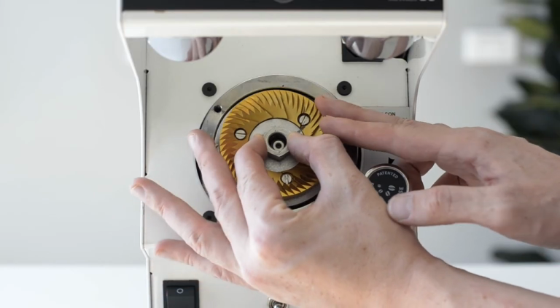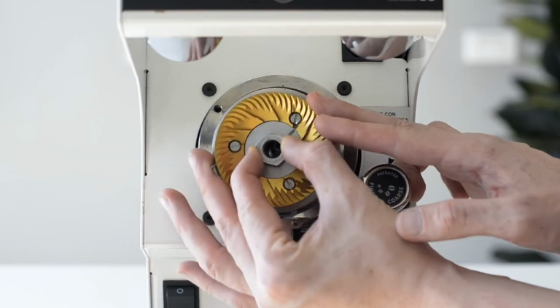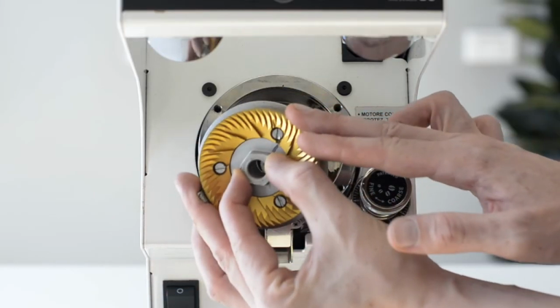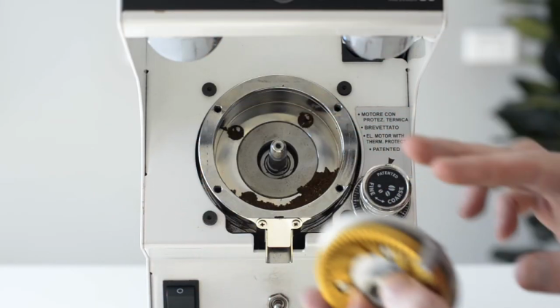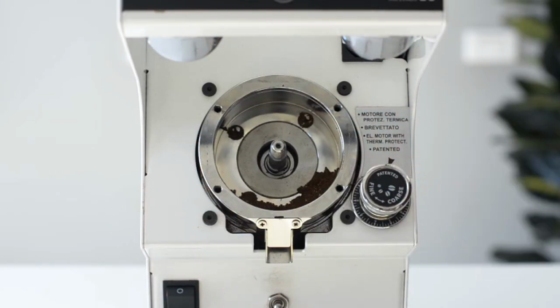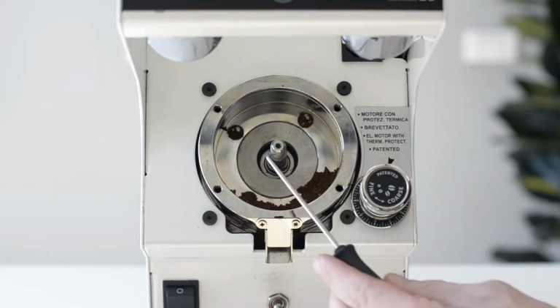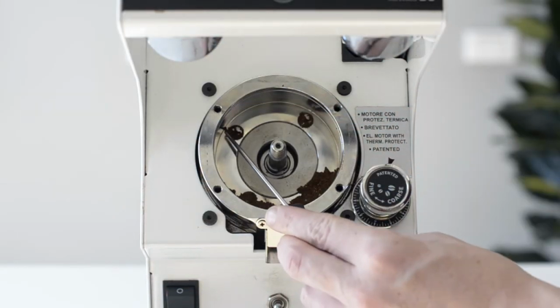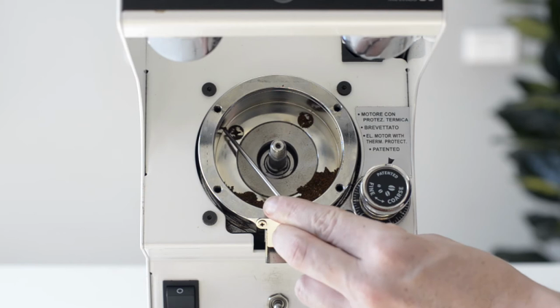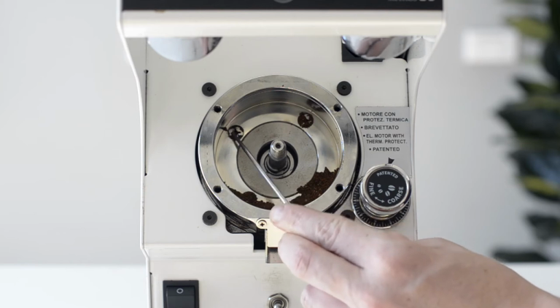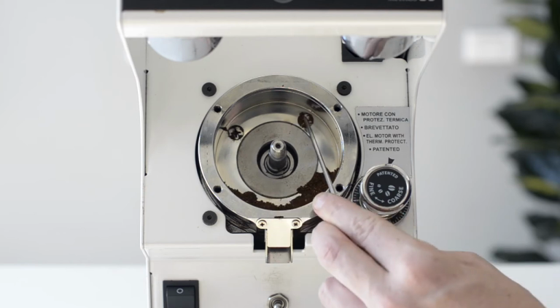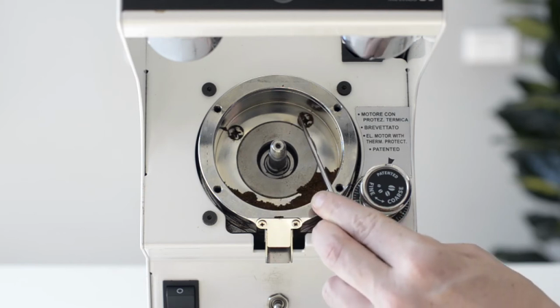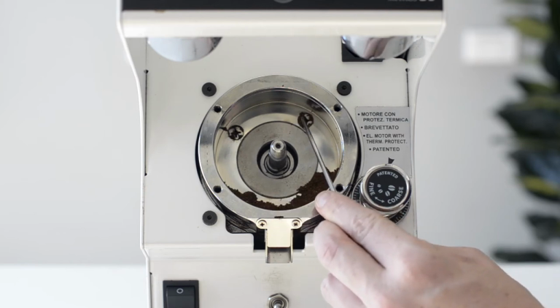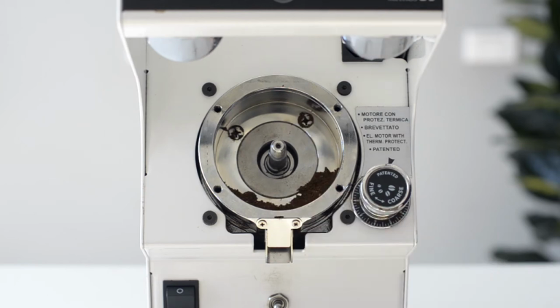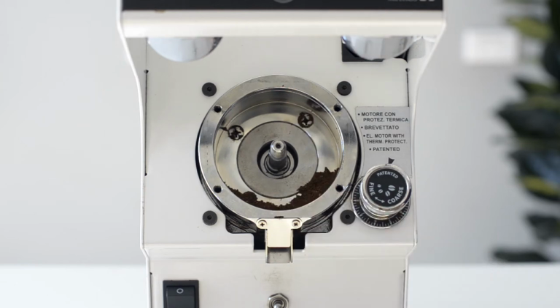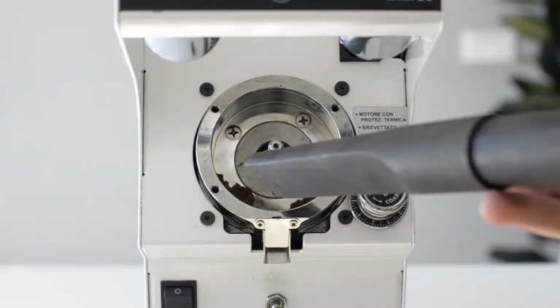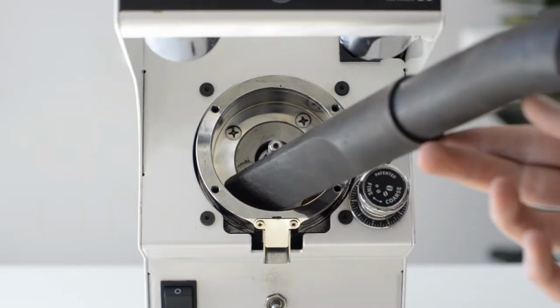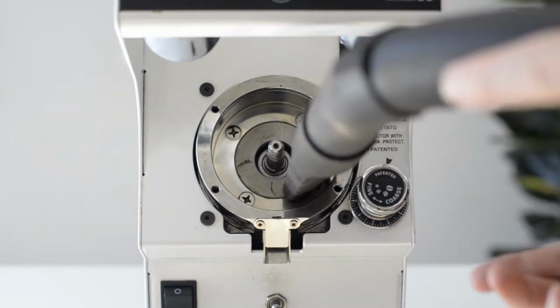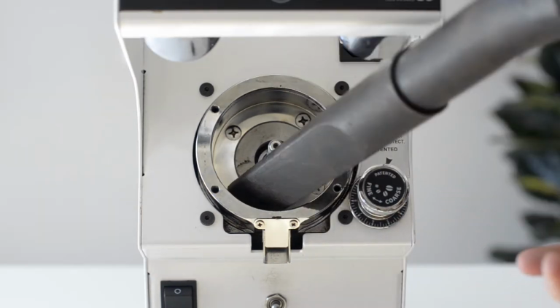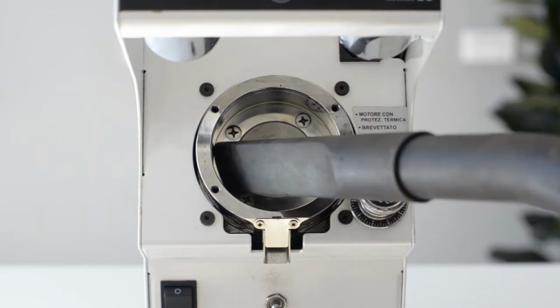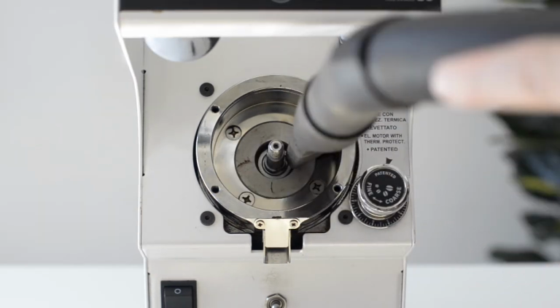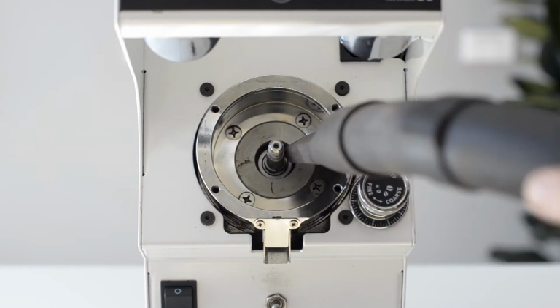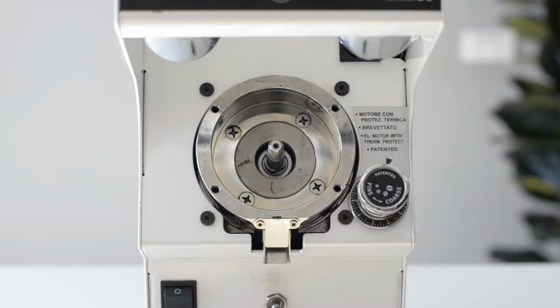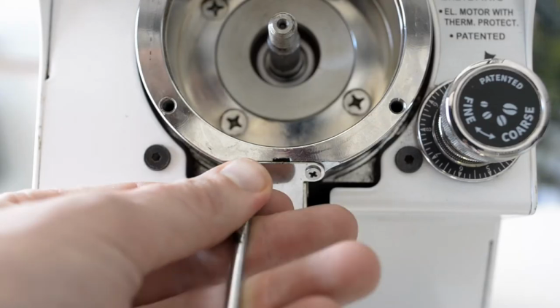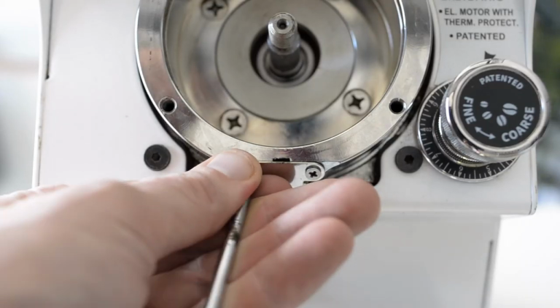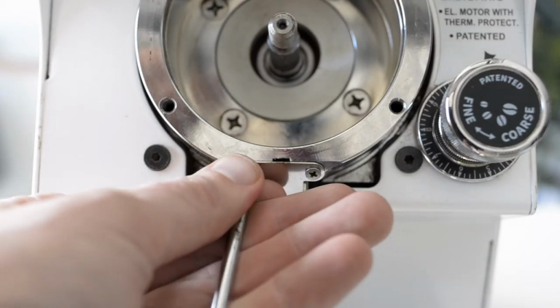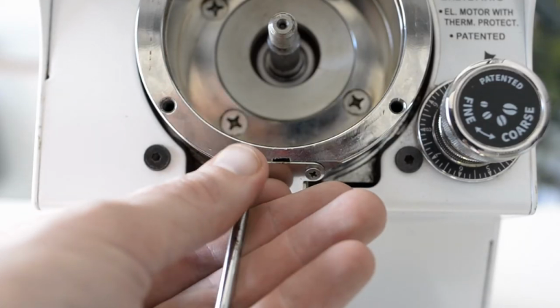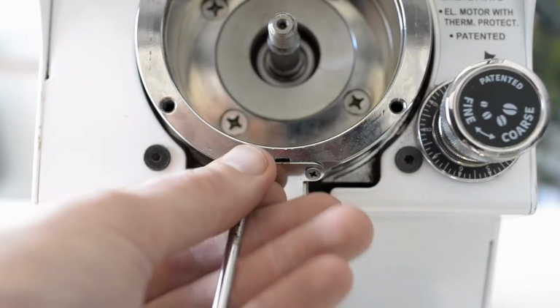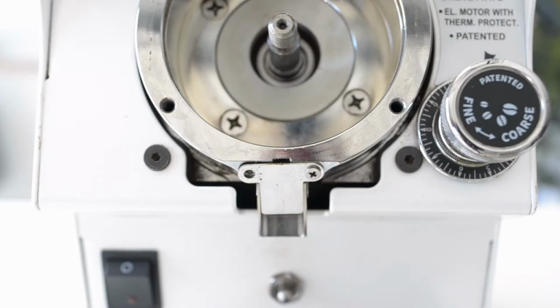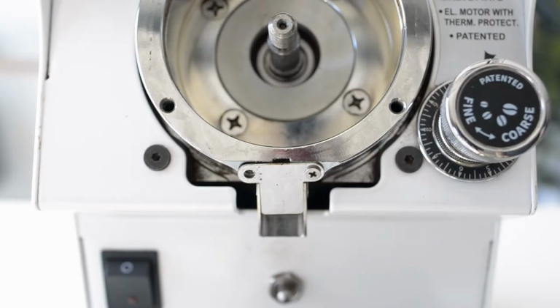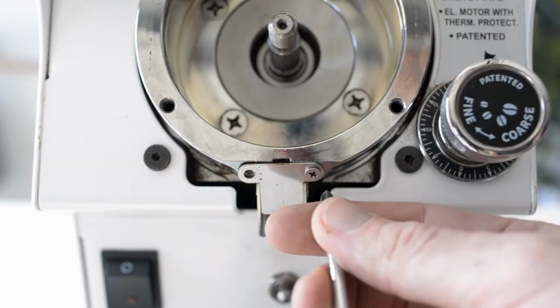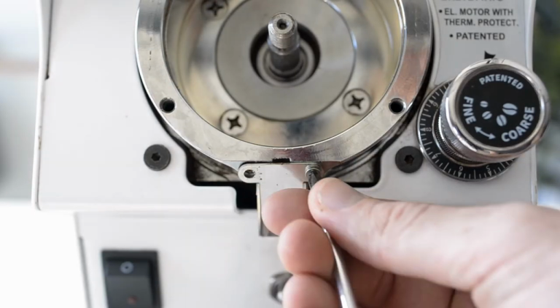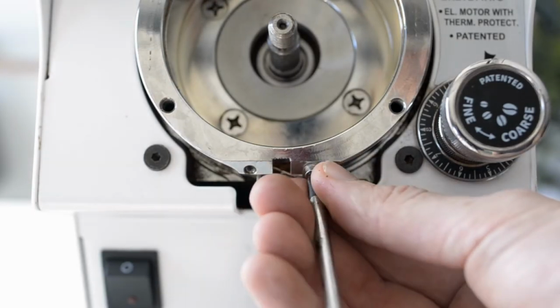Carefully take off the back burr carrier. Use a pick or a brush to remove any coffee that's left in the chamber, then use a vacuum cleaner to finish the job. Using a small Phillips head screwdriver, remove the two screws from the front chute plate.